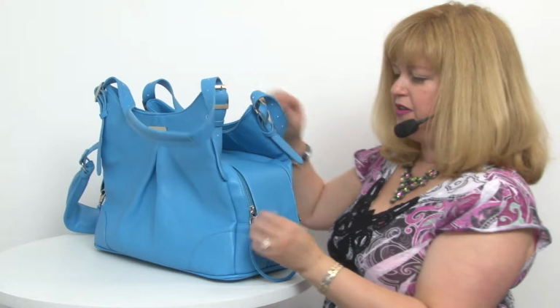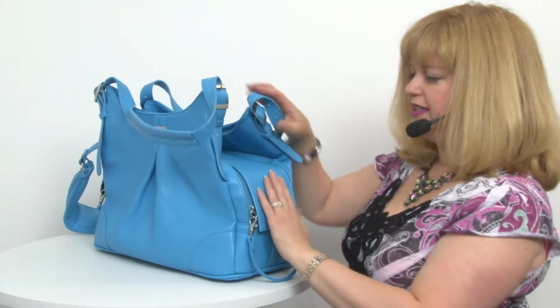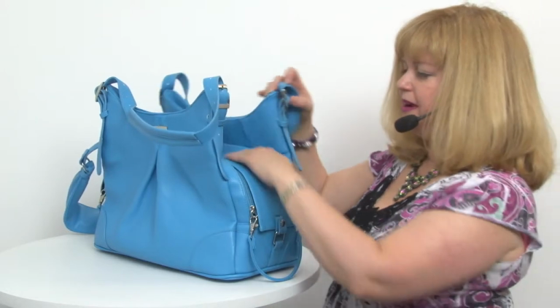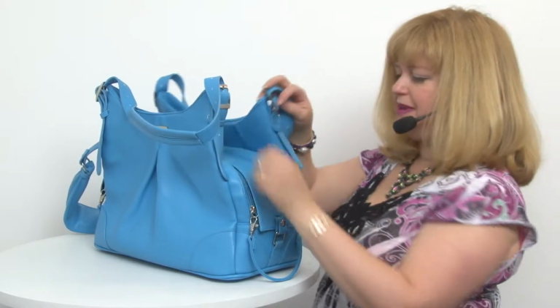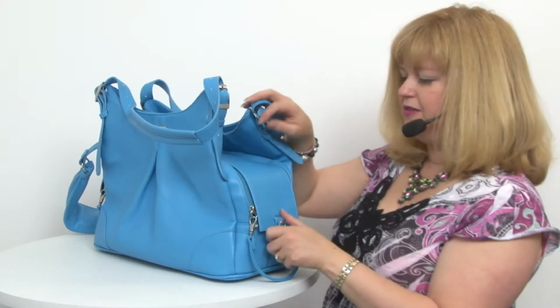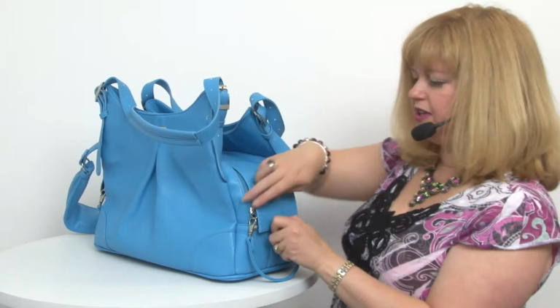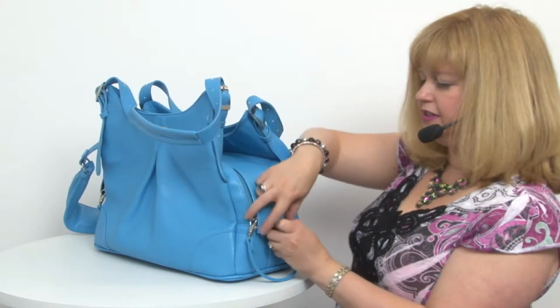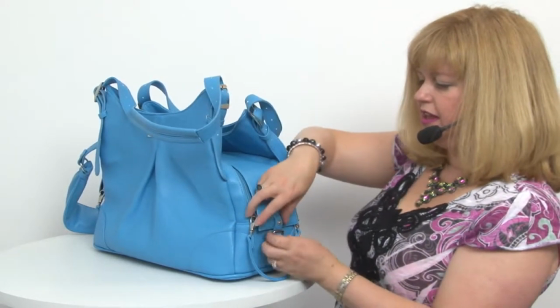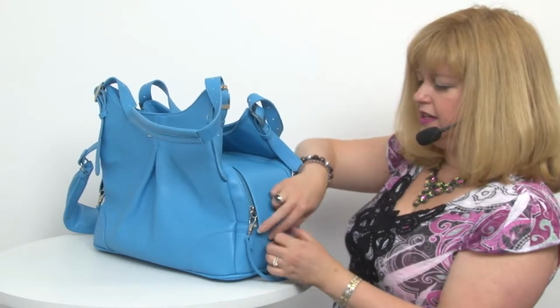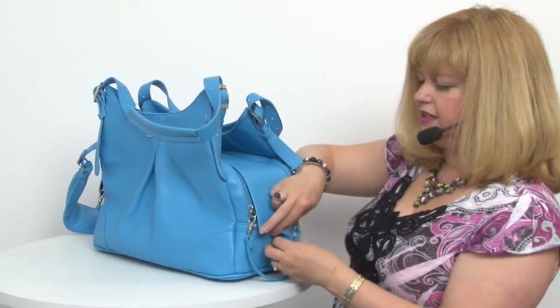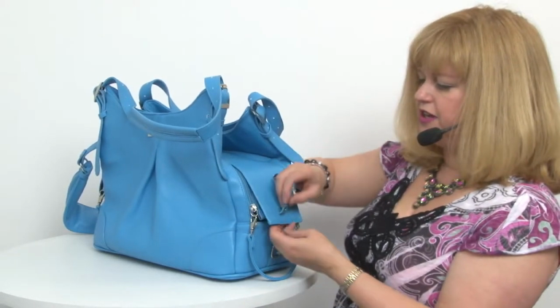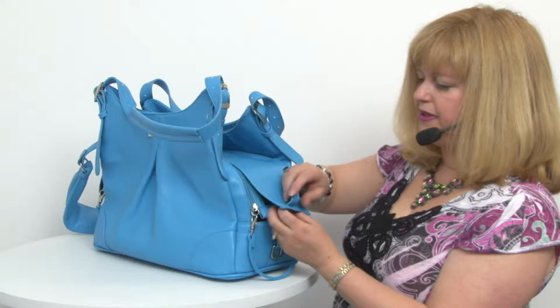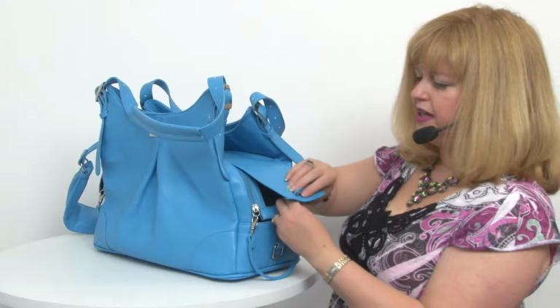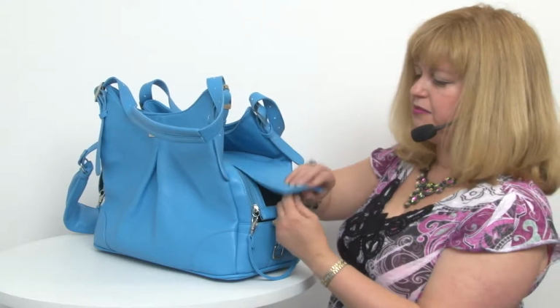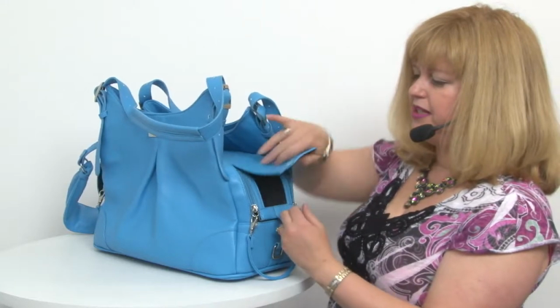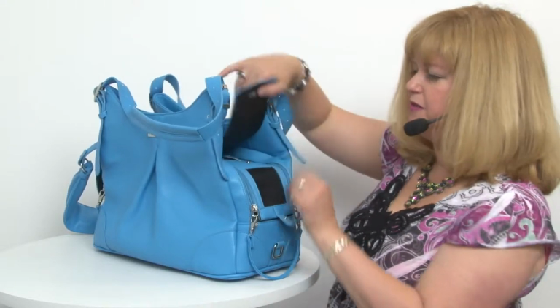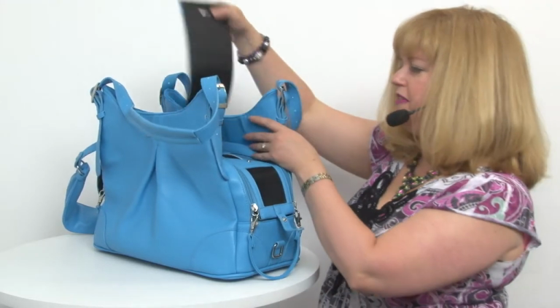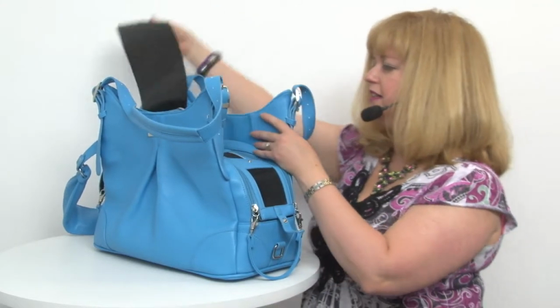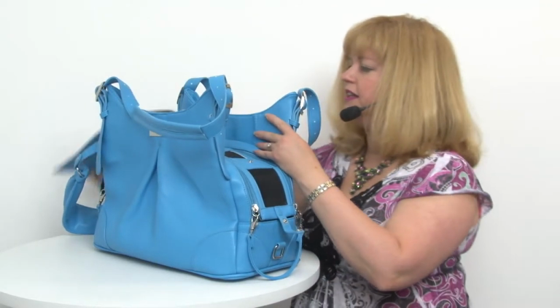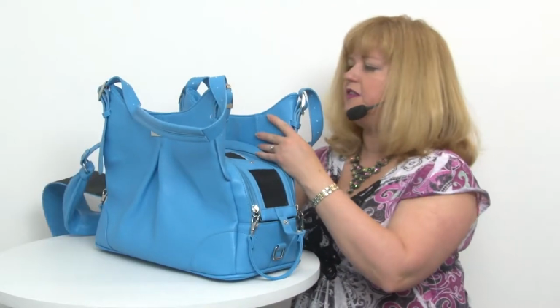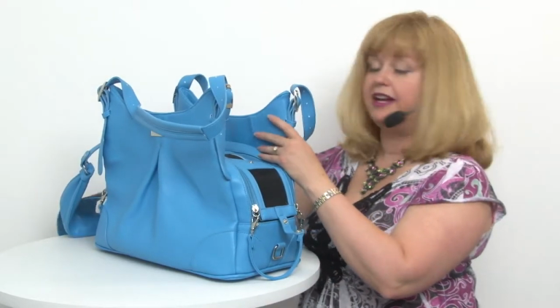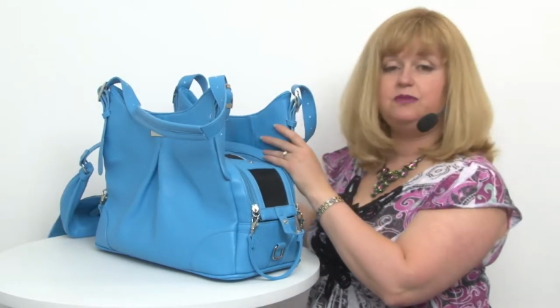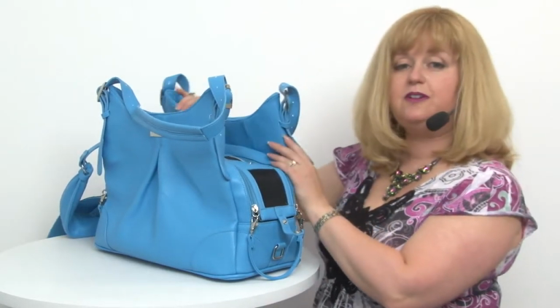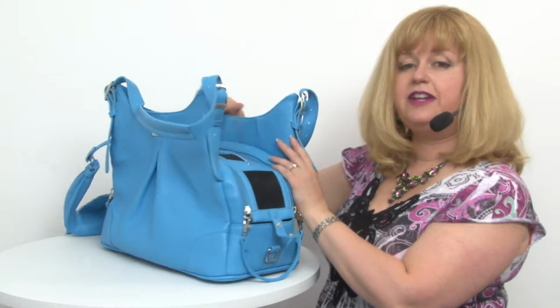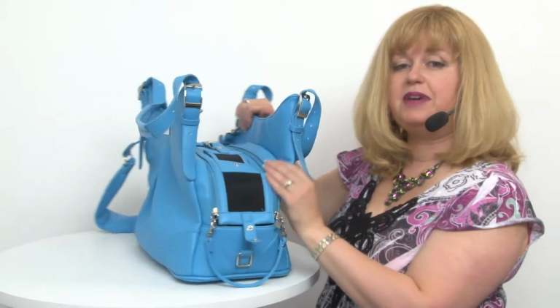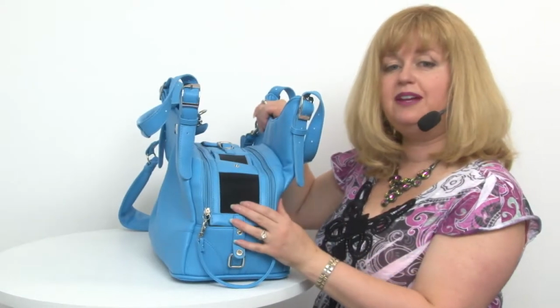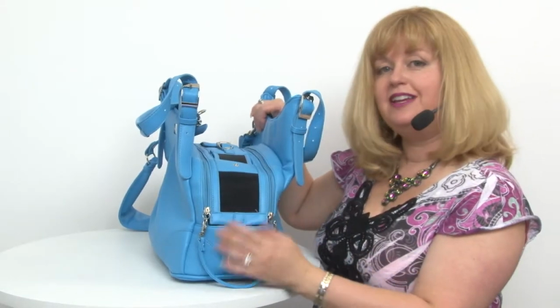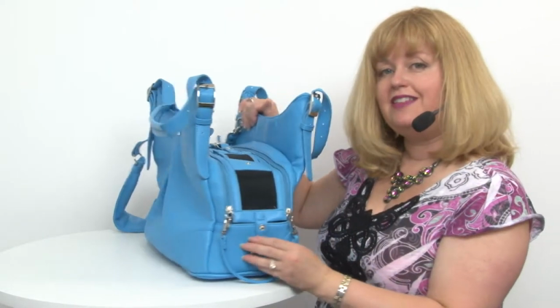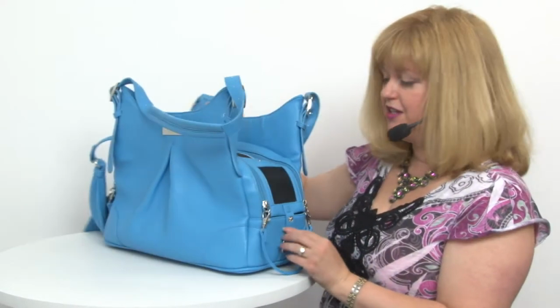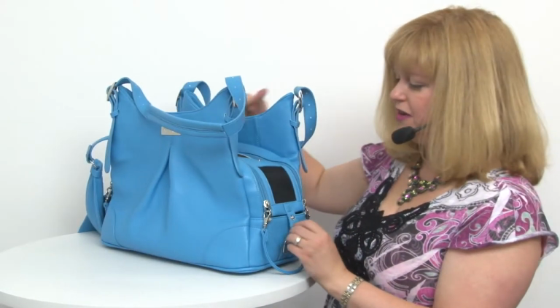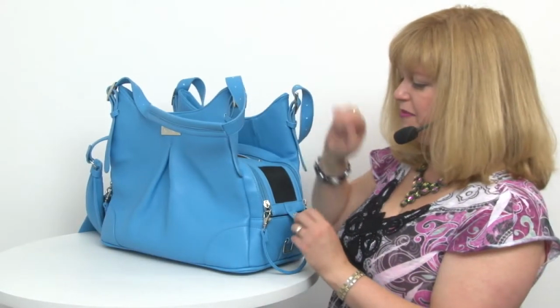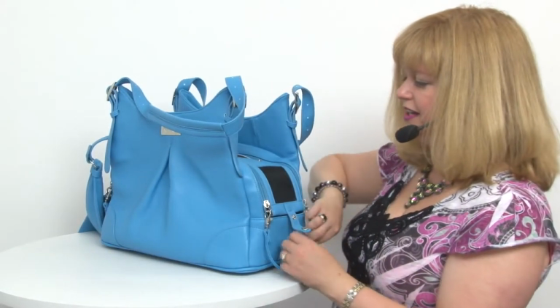So this is the privacy panel which covers the entire top, and you simply remove that if you'd like to reveal the vented mesh panel, and then you have a couple of options there.